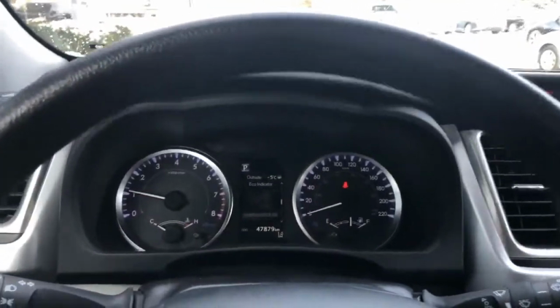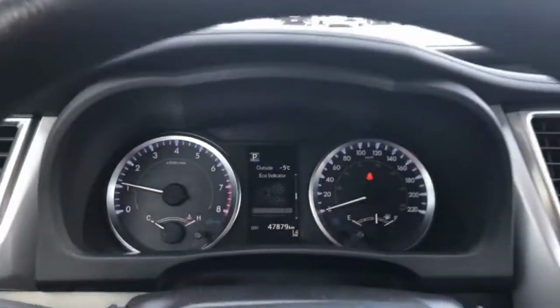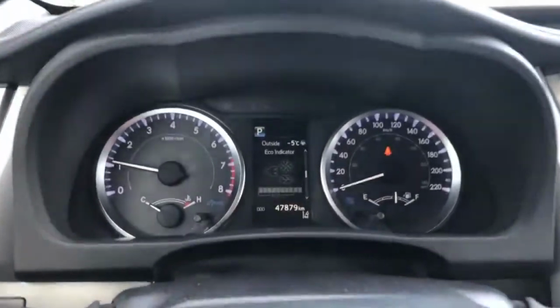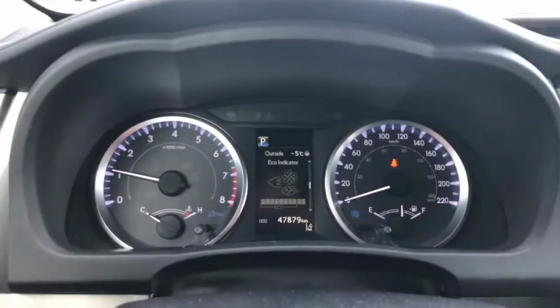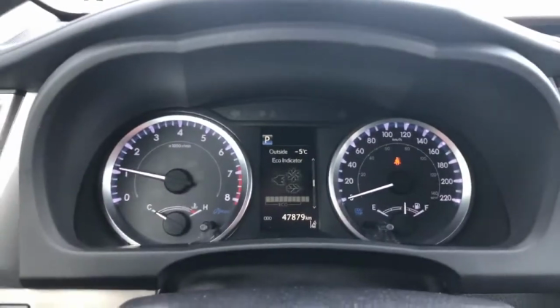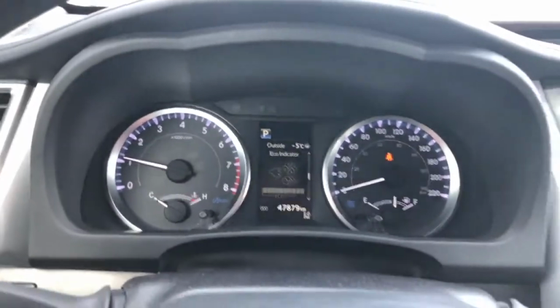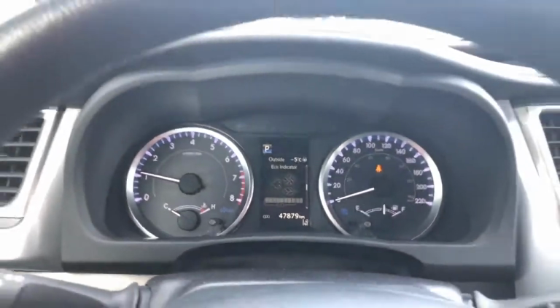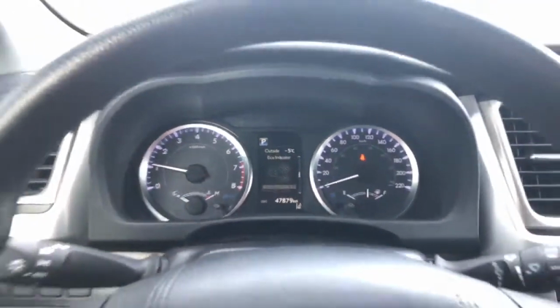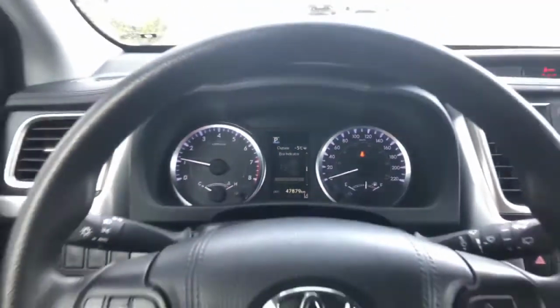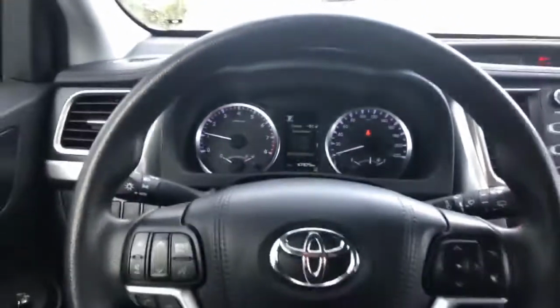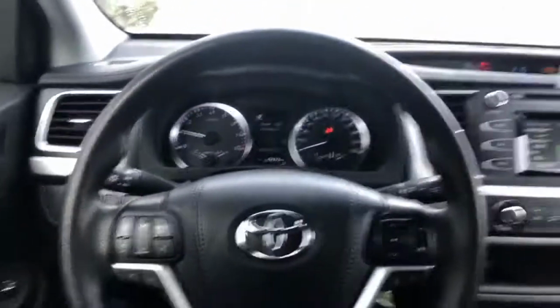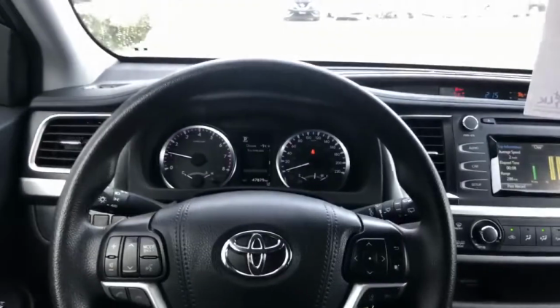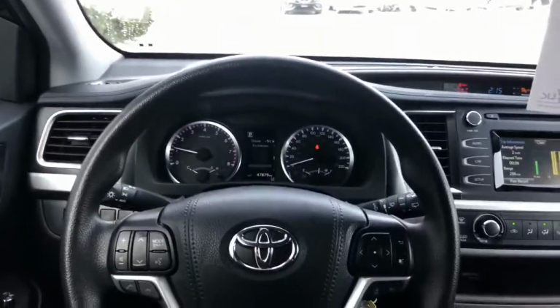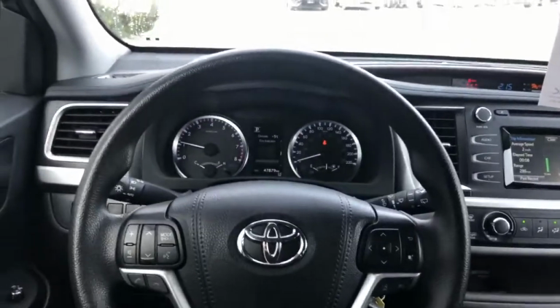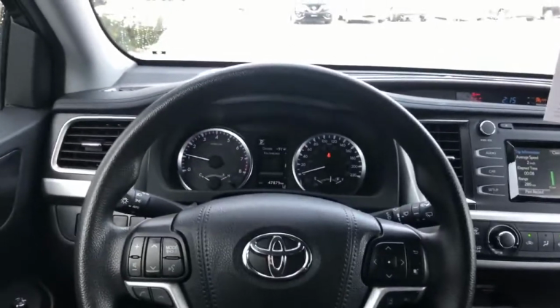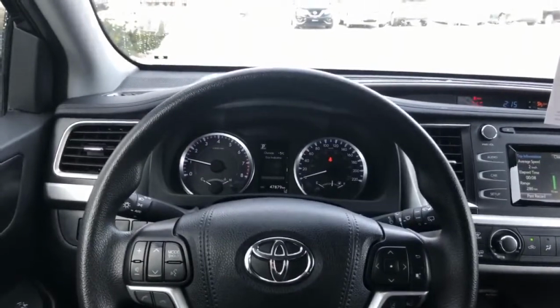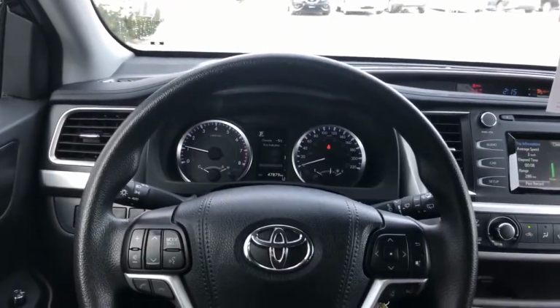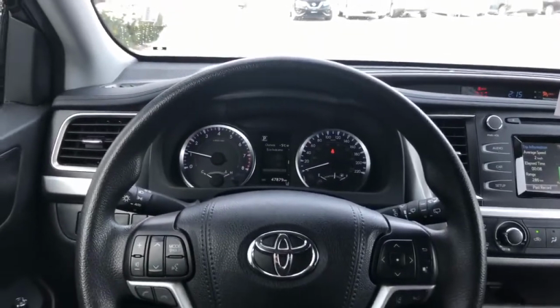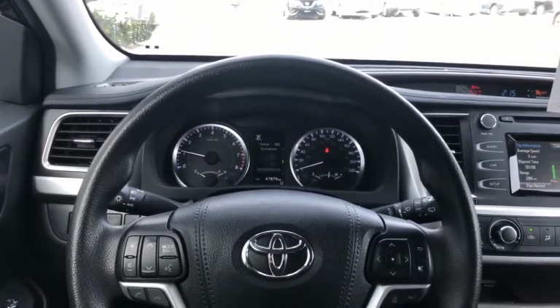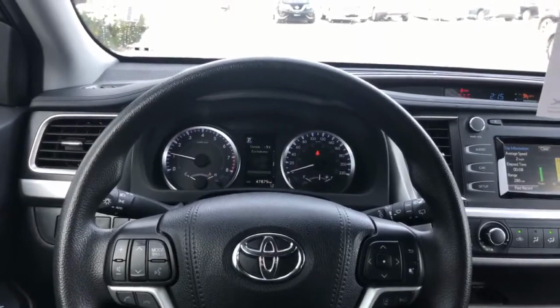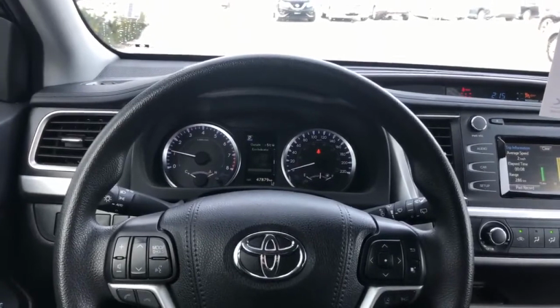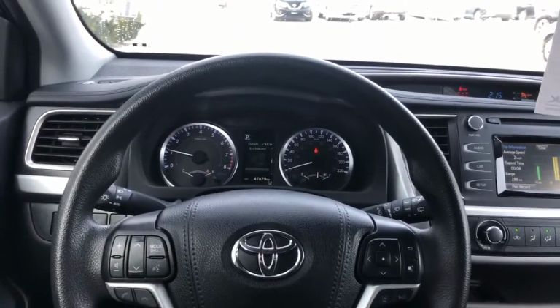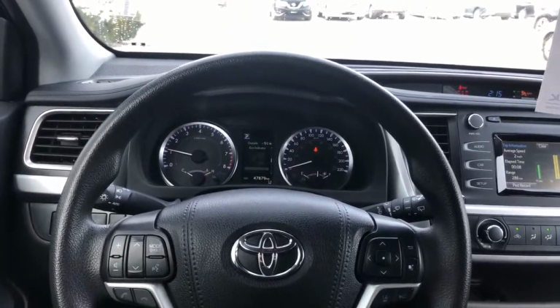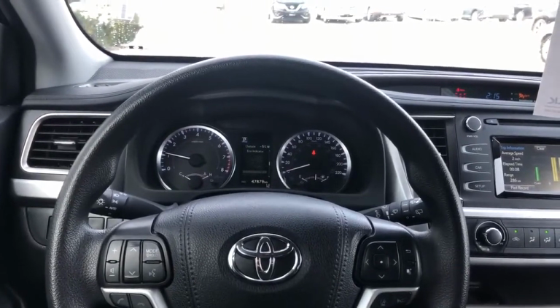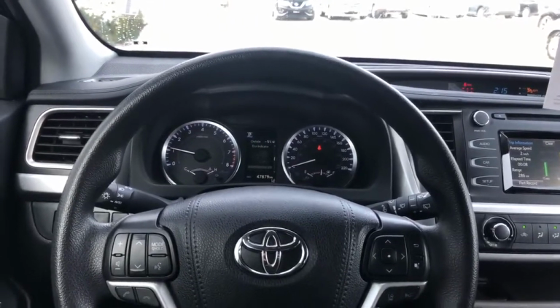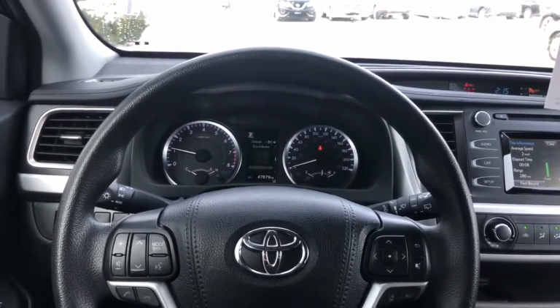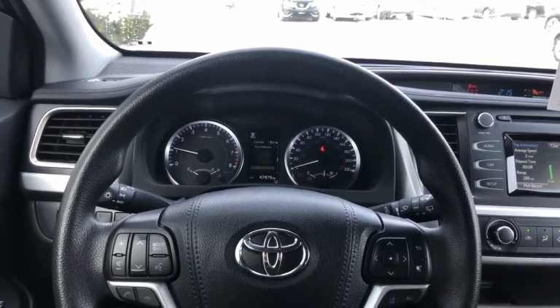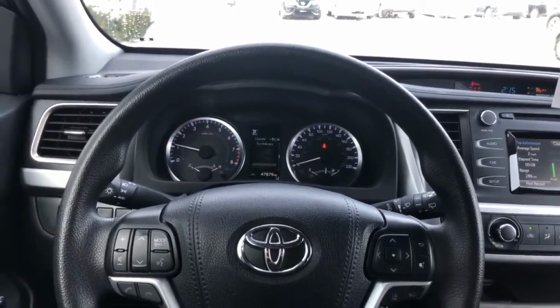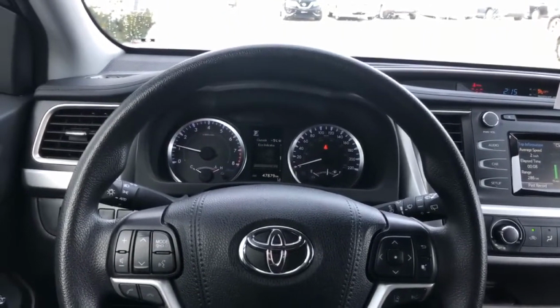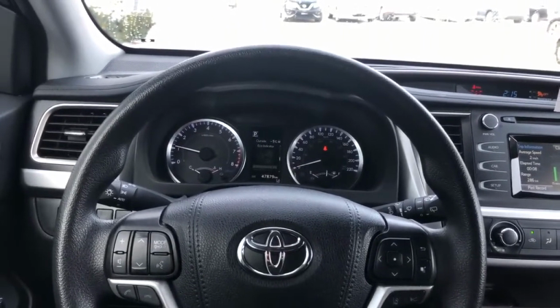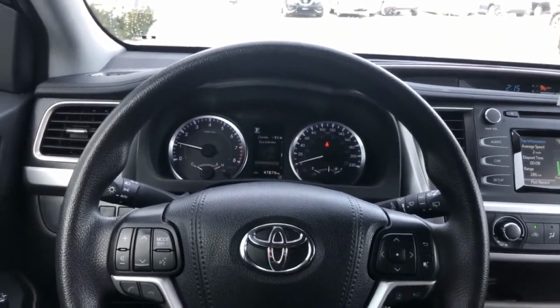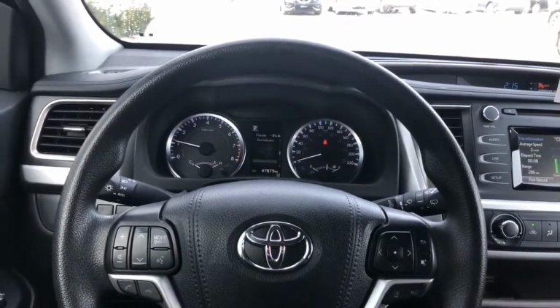And it has 47,000 kilometers. If you'd like to test drive this Toyota Highlander, please give me a call at 226-980-7570. Good to see you. Thanks.